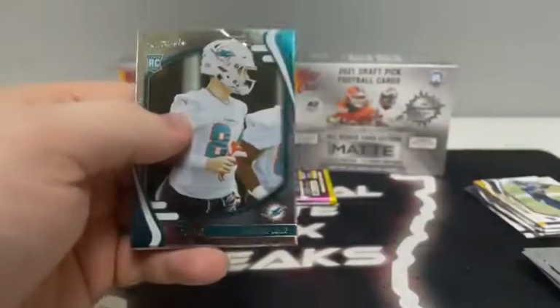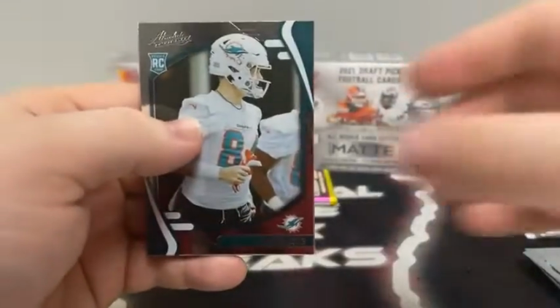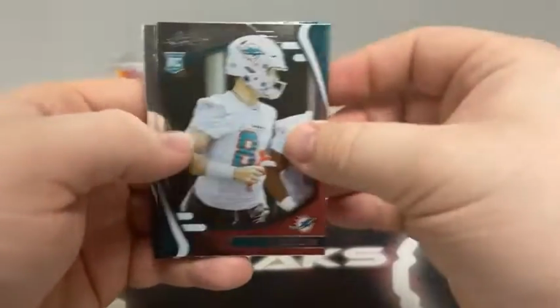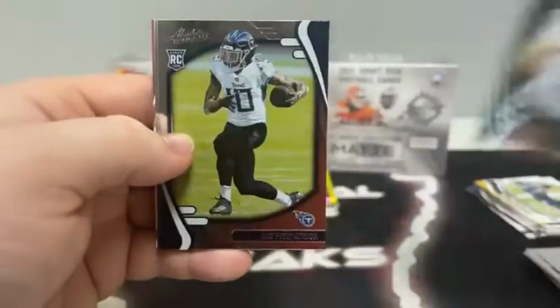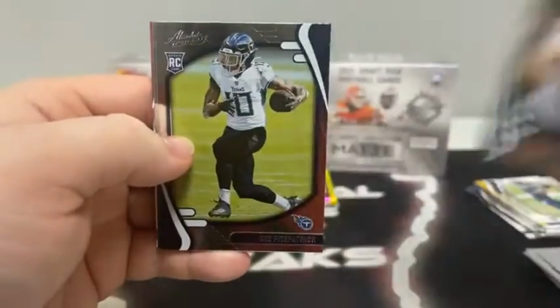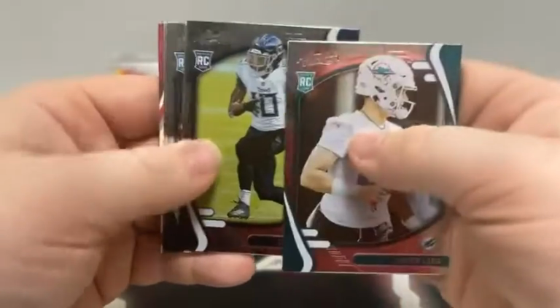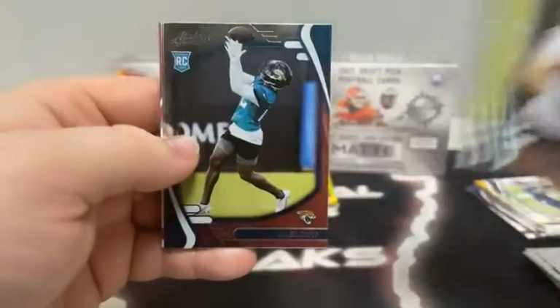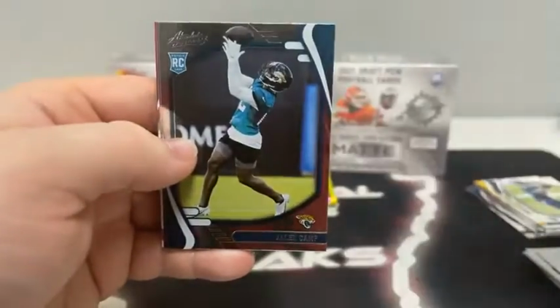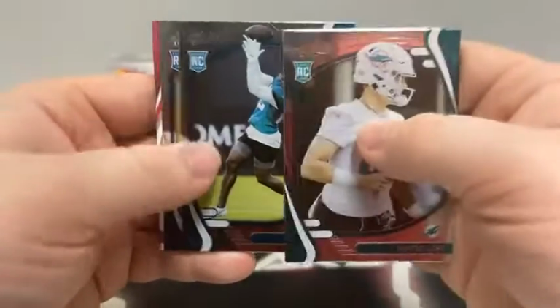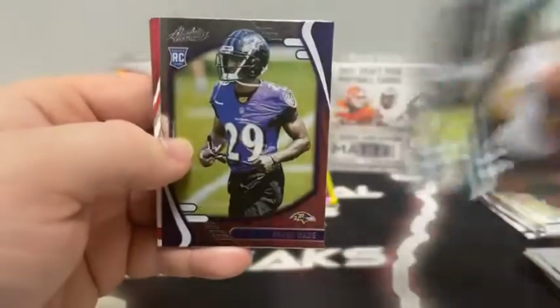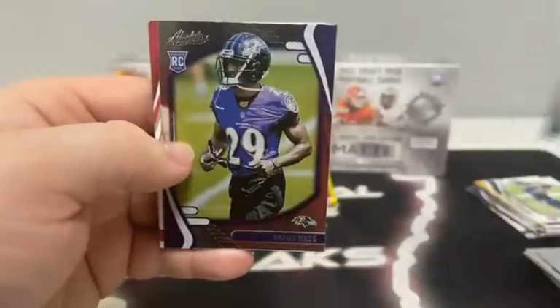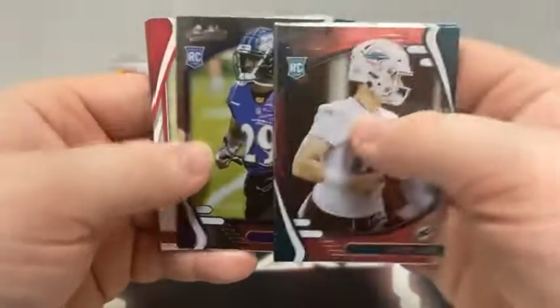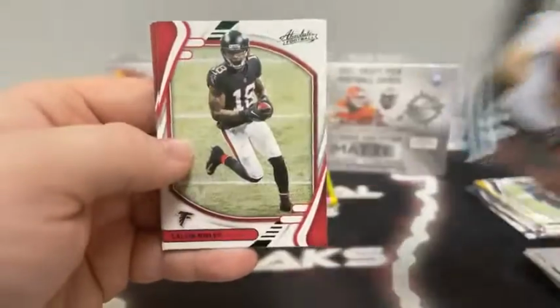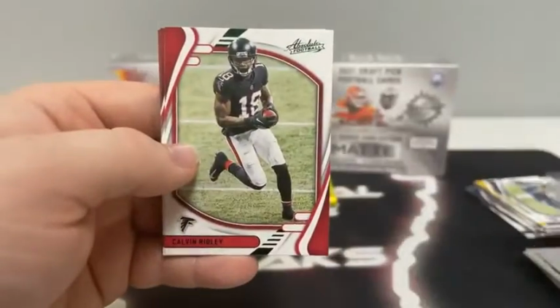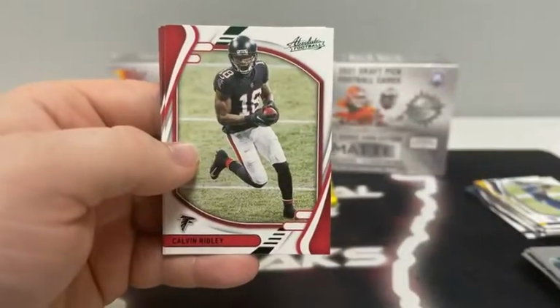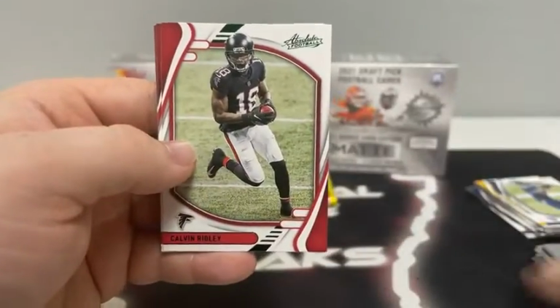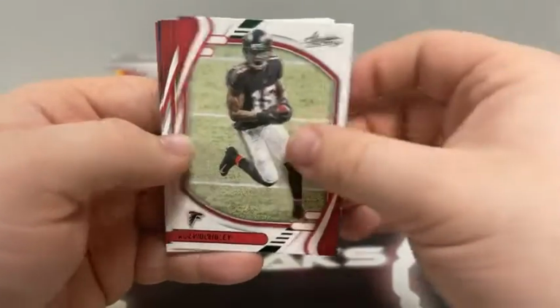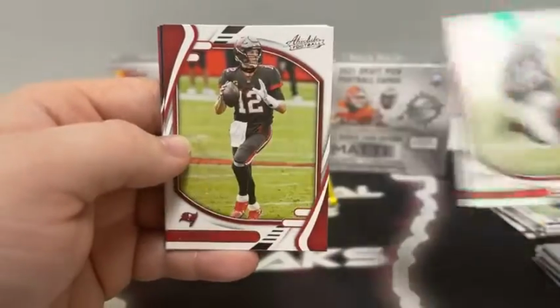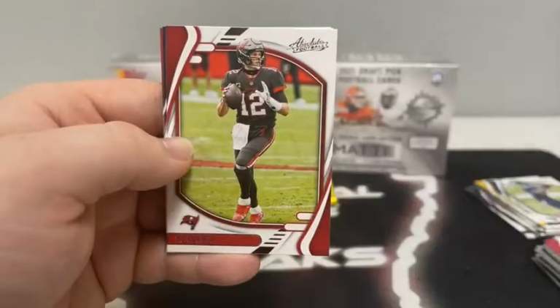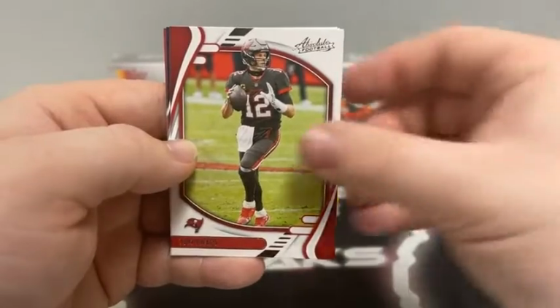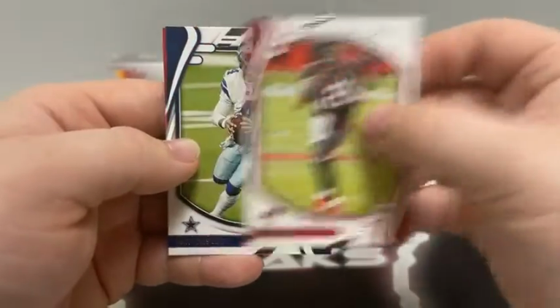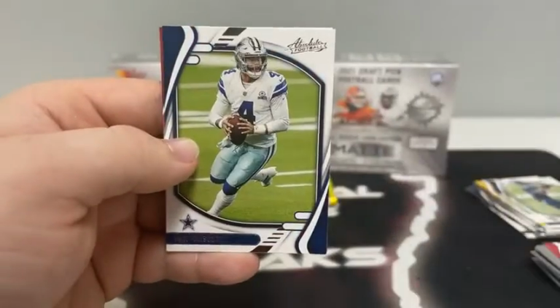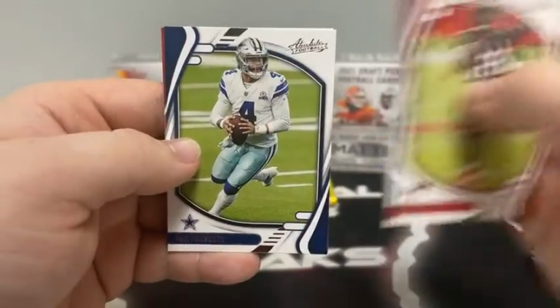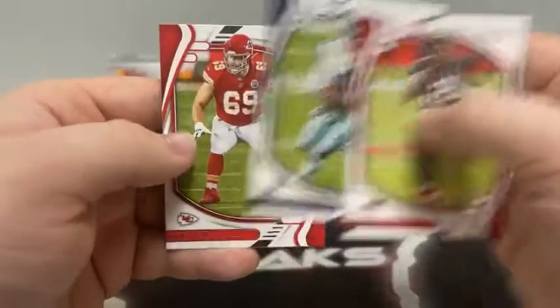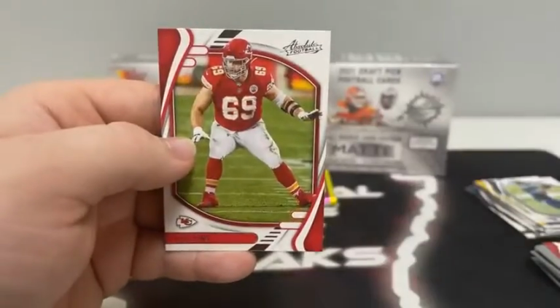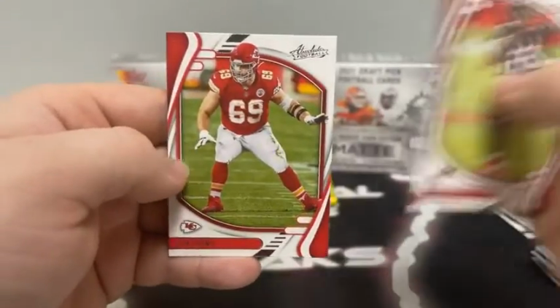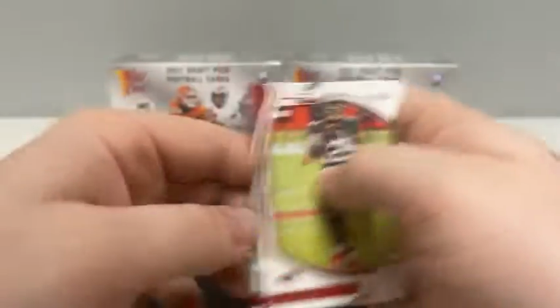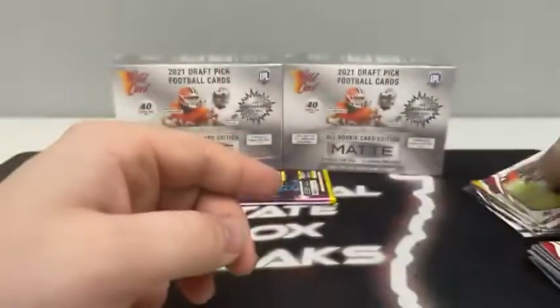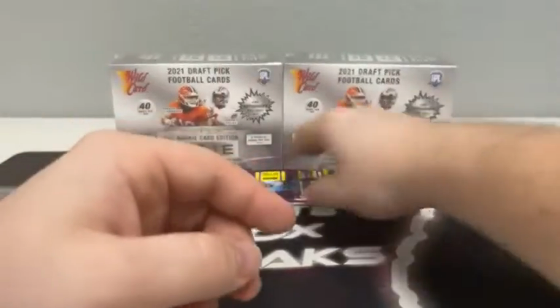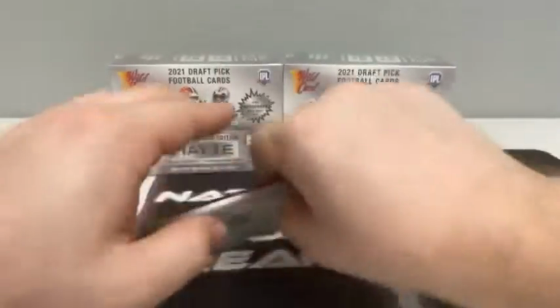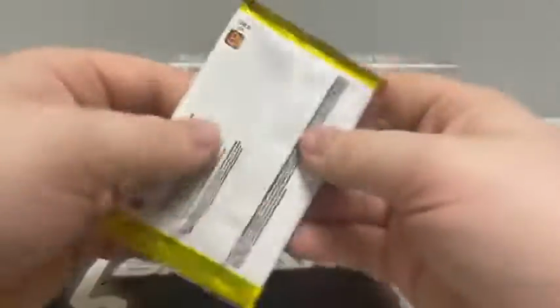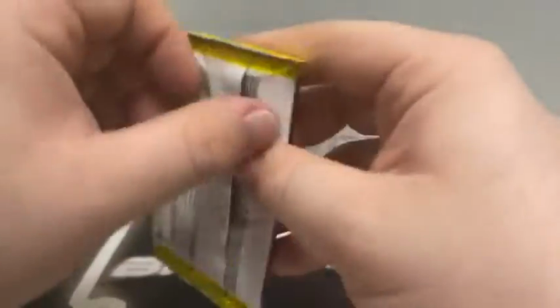Pack number seven. There's Hunter Long for Miami, Des Fitzpatrick, Jalen Camps covering up Sean Wade. We've got our last green — that's Calvin Ridley. Tom Brady, Dak Prescott, and Kyle Long for the Kansas City Chiefs.